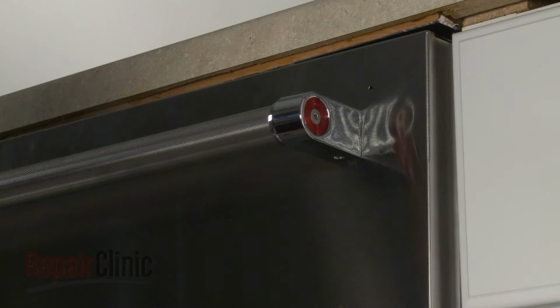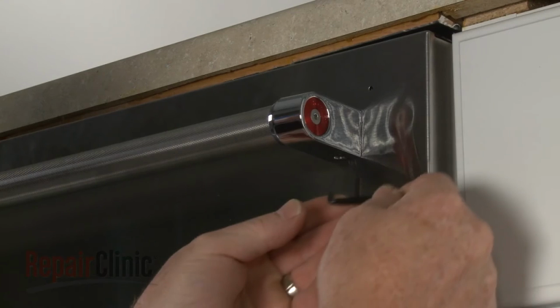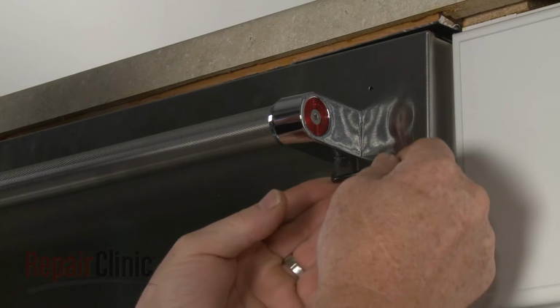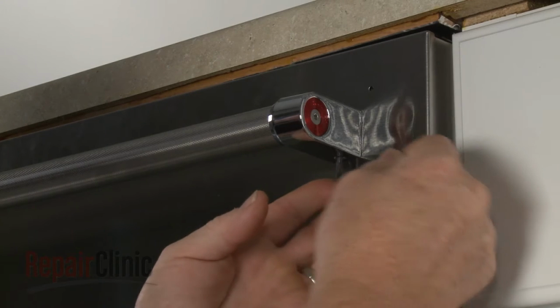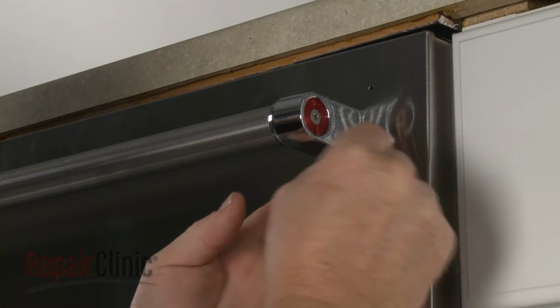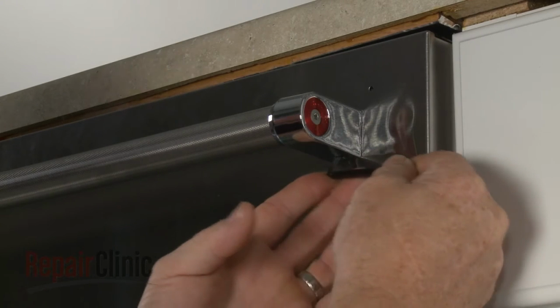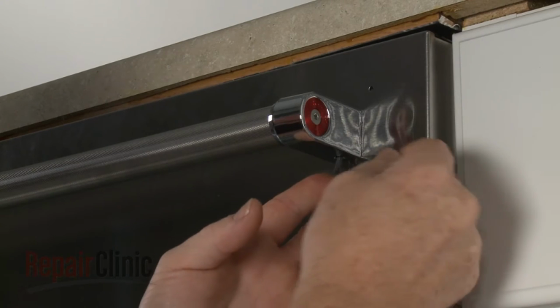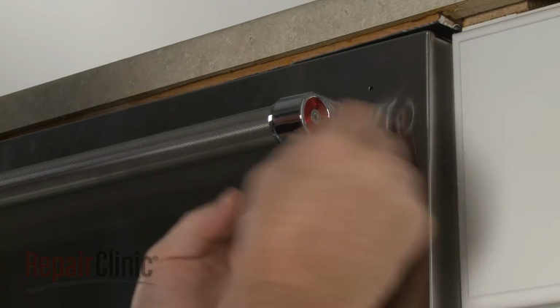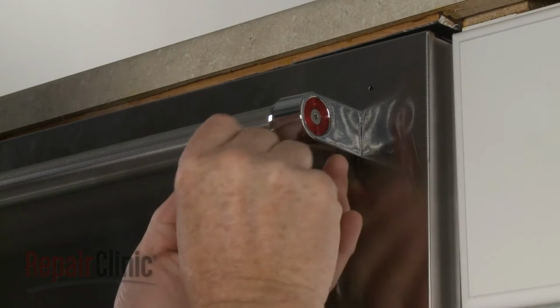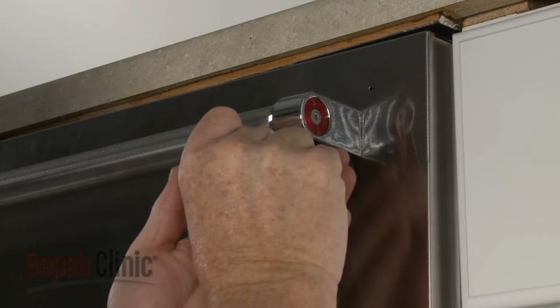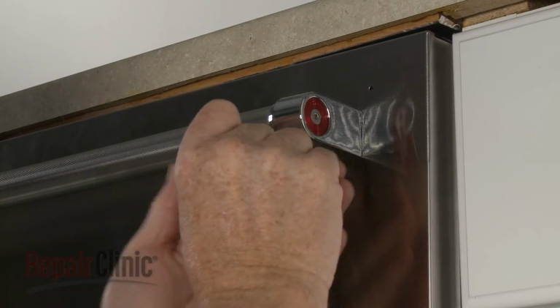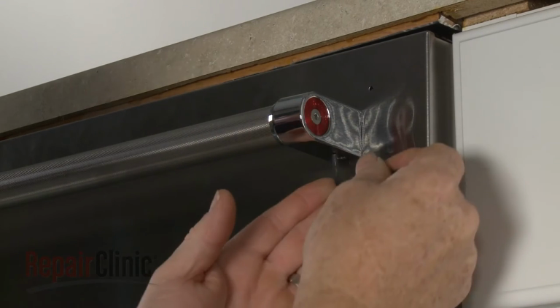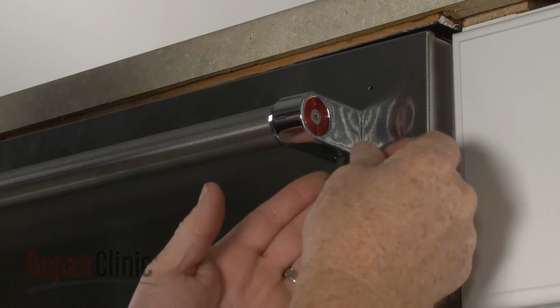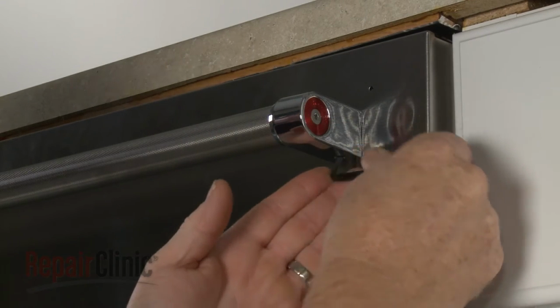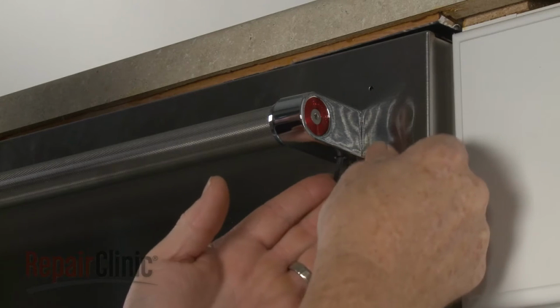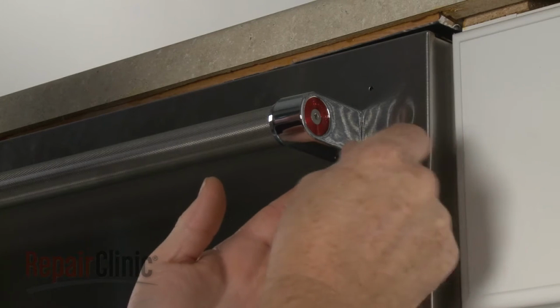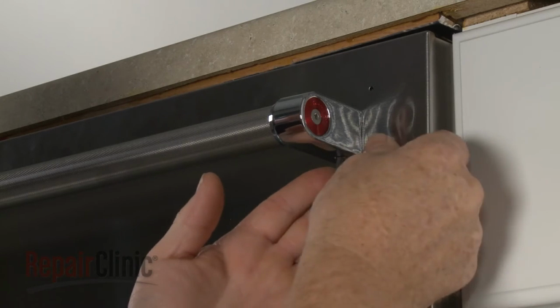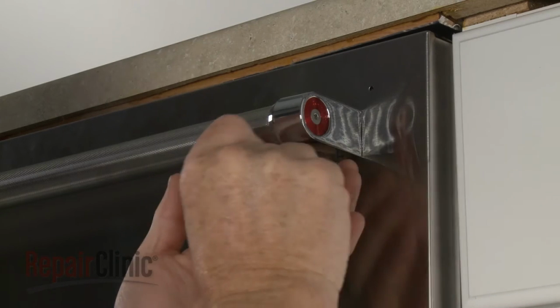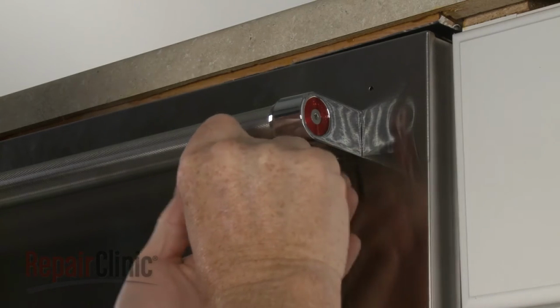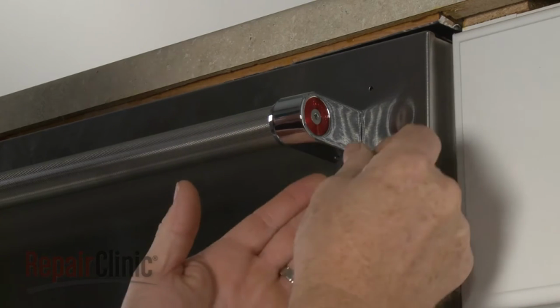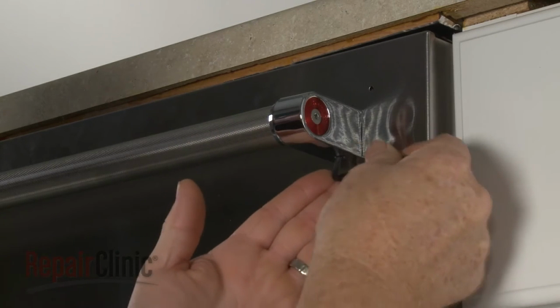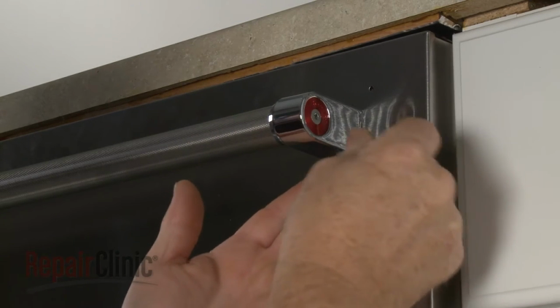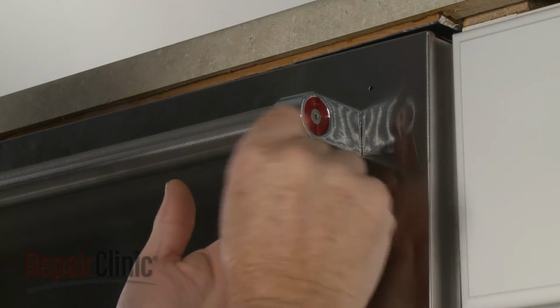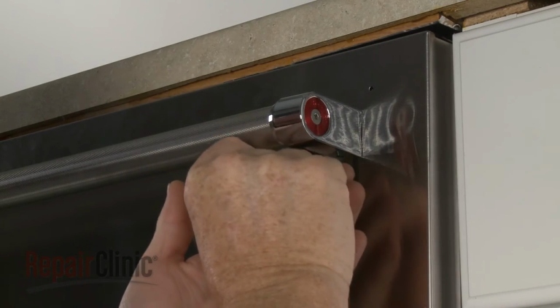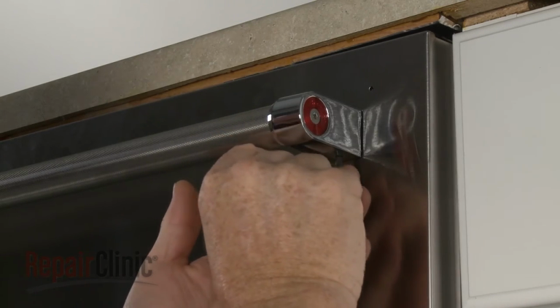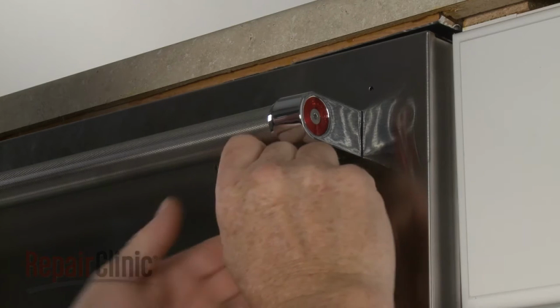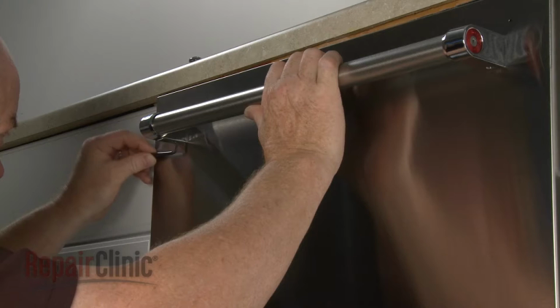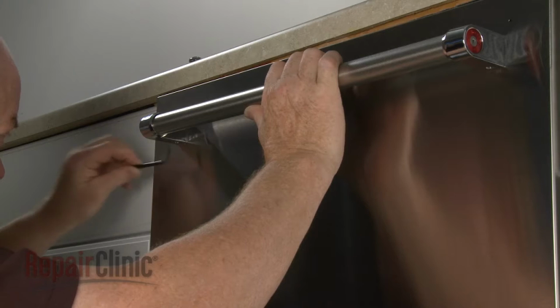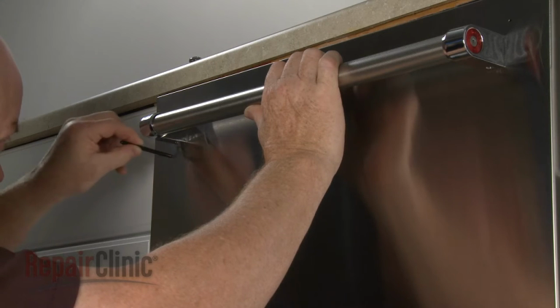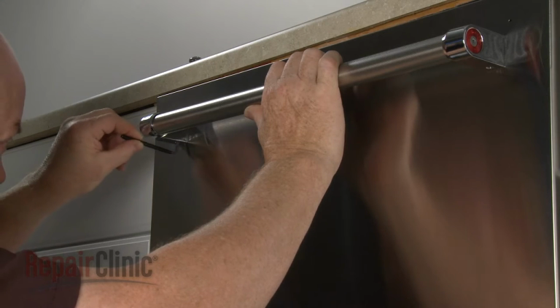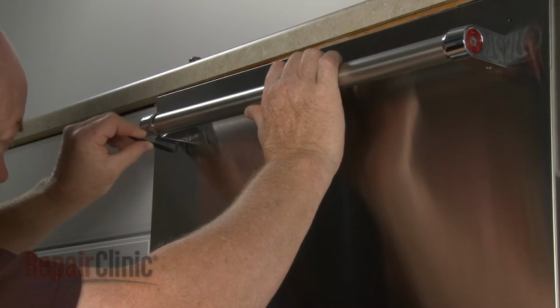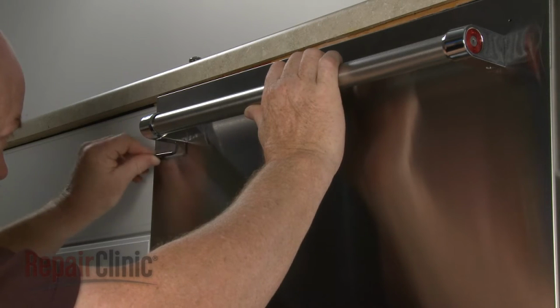To replace the dishwasher door handle, use the provided 1 1/8 inch hex key to unthread the set screws securing the old handle to the mounting studs. Remove the old handle.